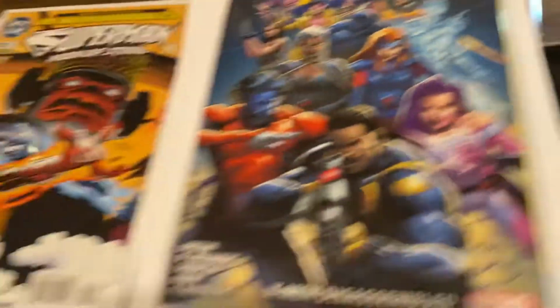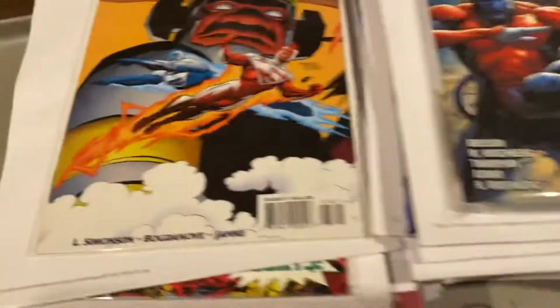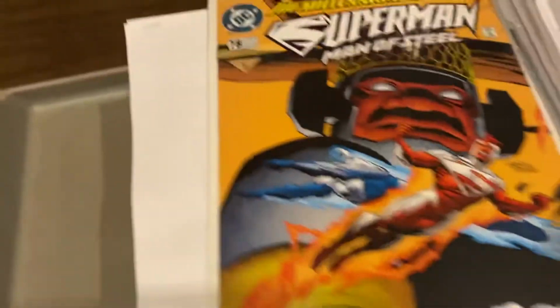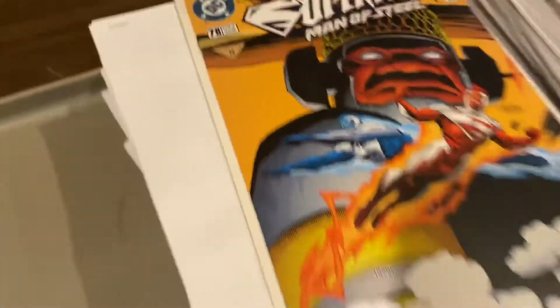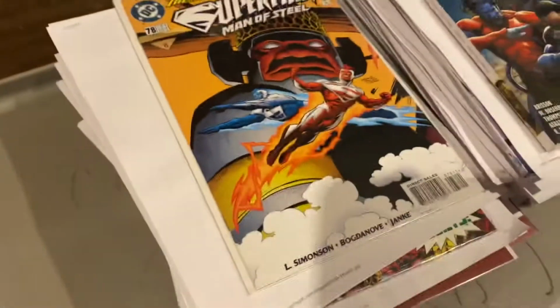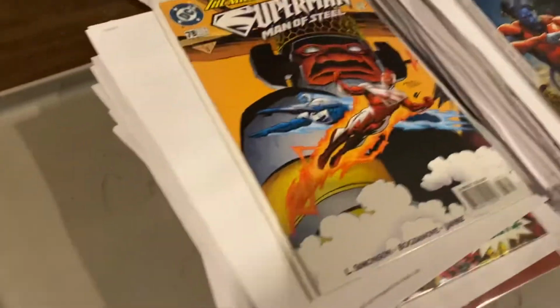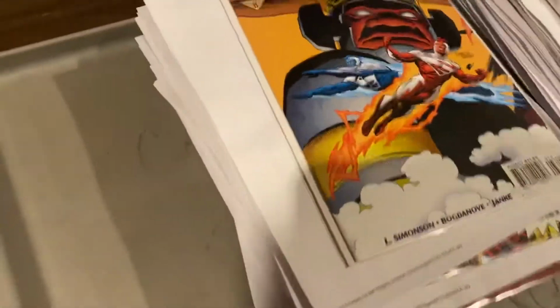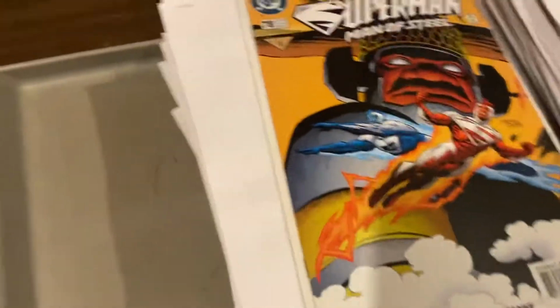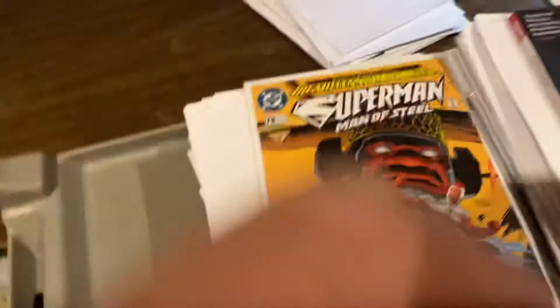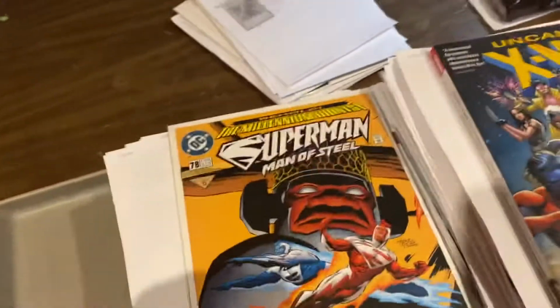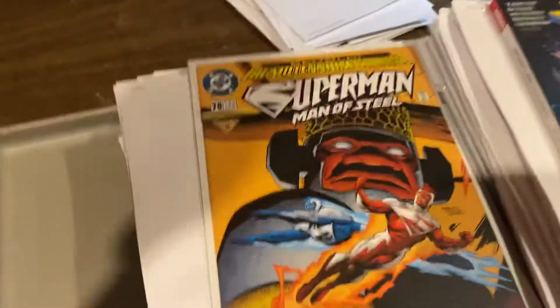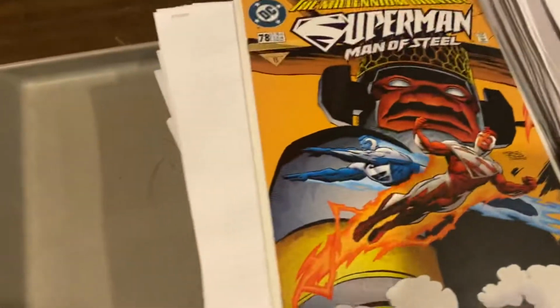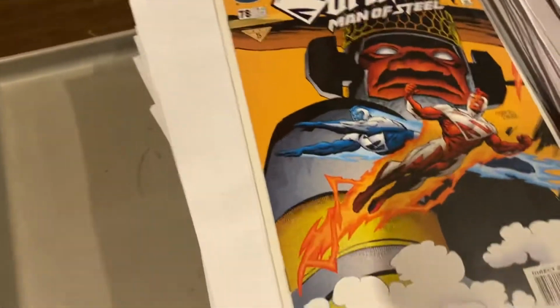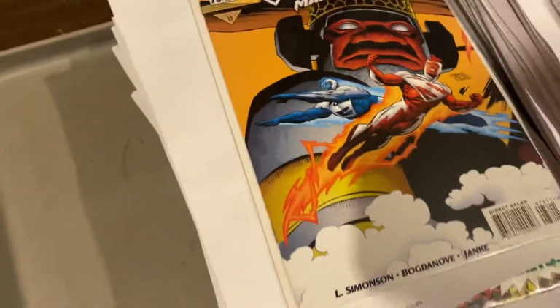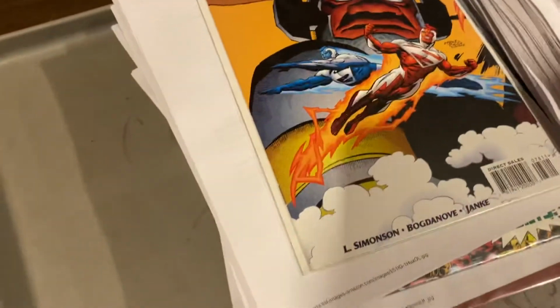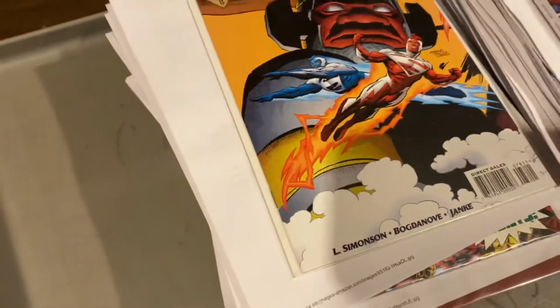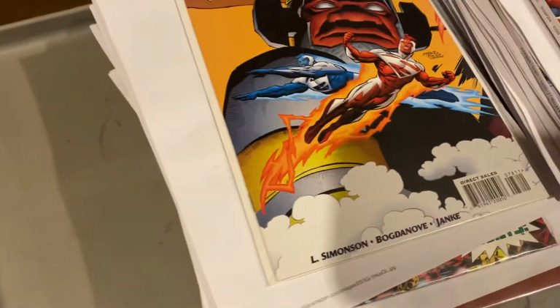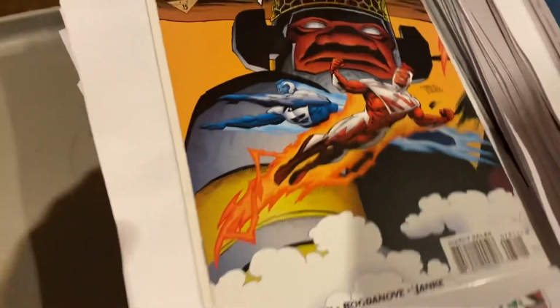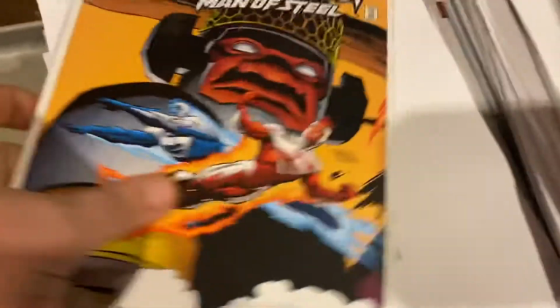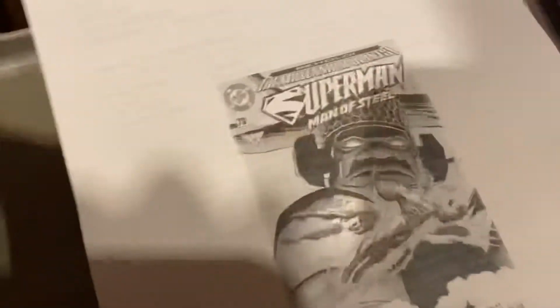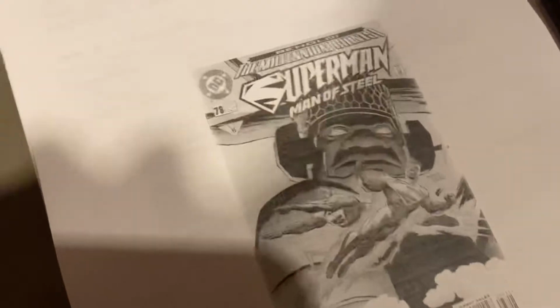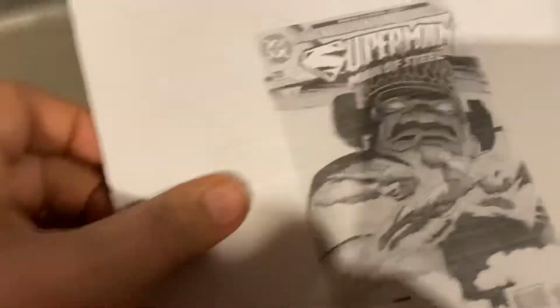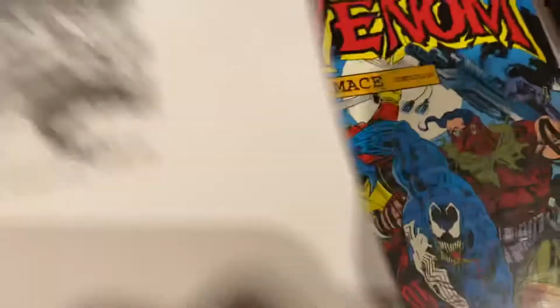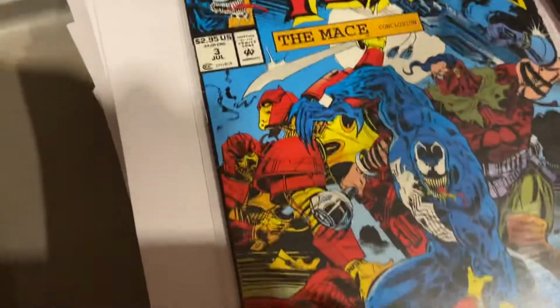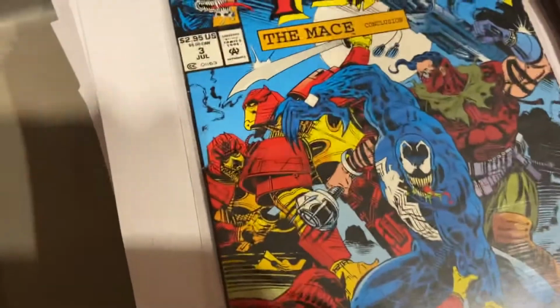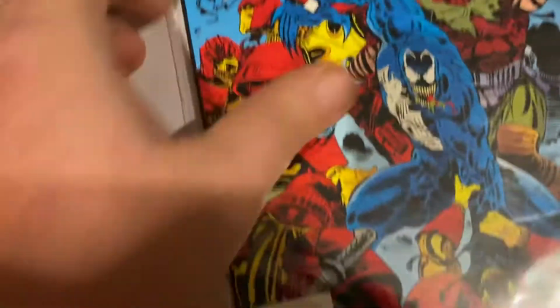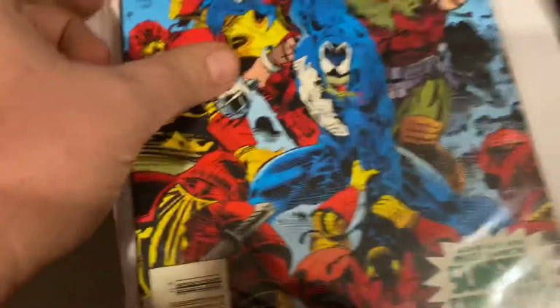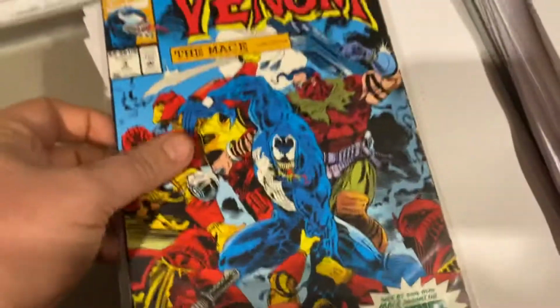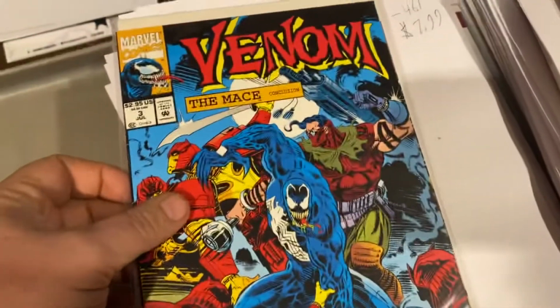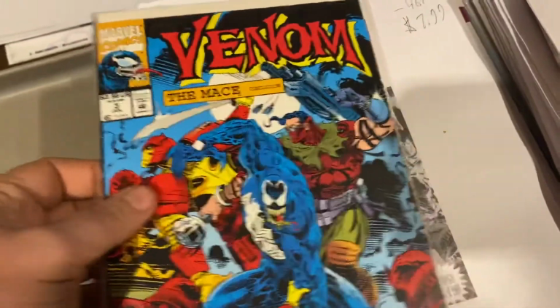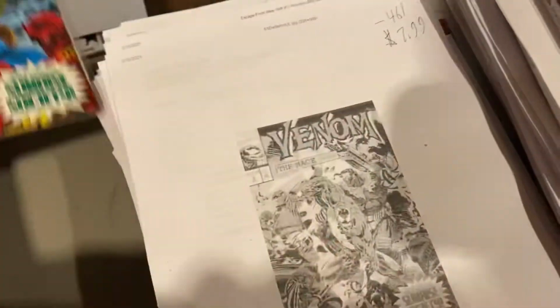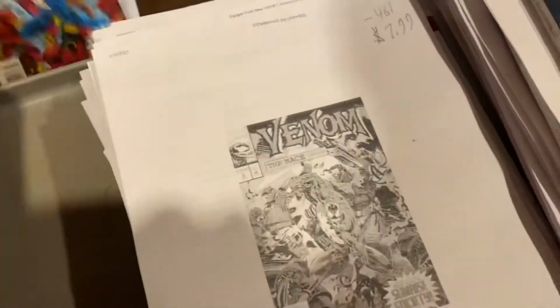Such a huge stack. Superman Man of Steel number 78, $14.99. Venom the Mace right there, $7.99.